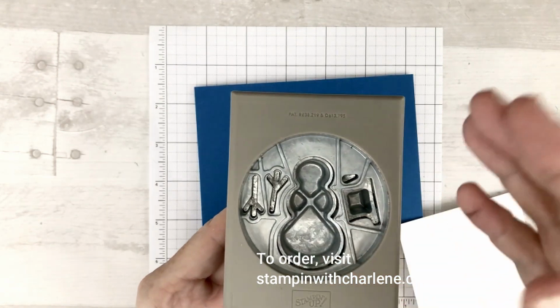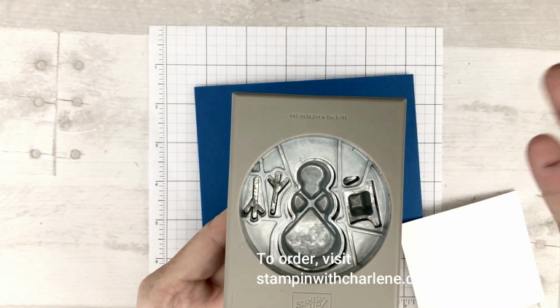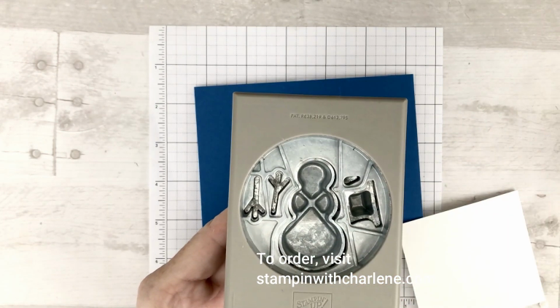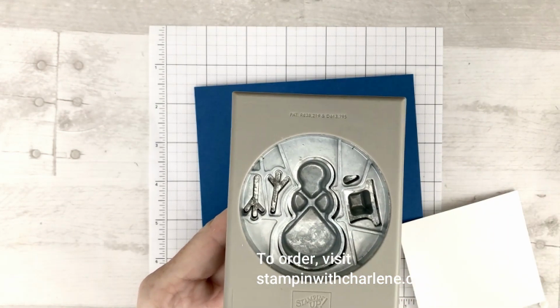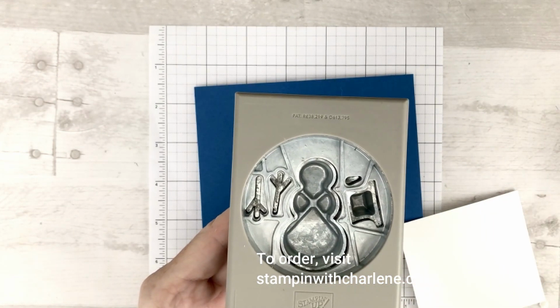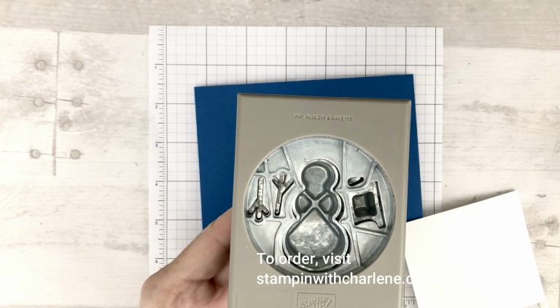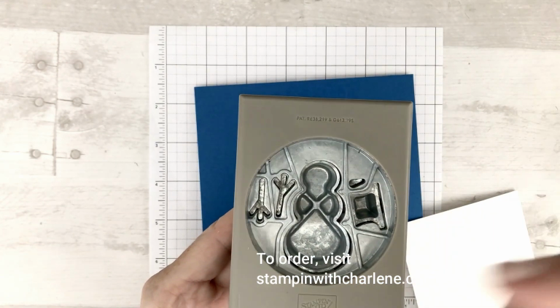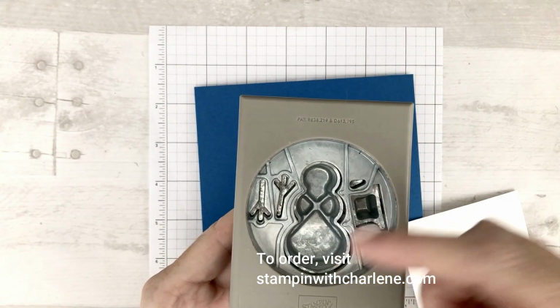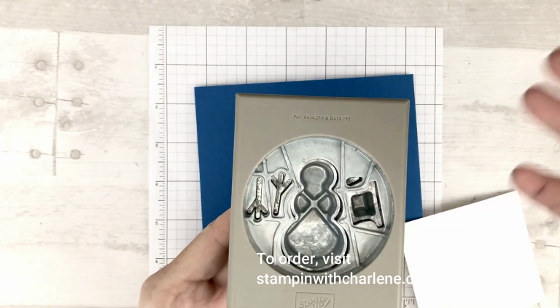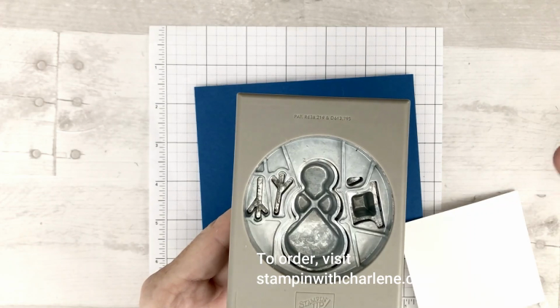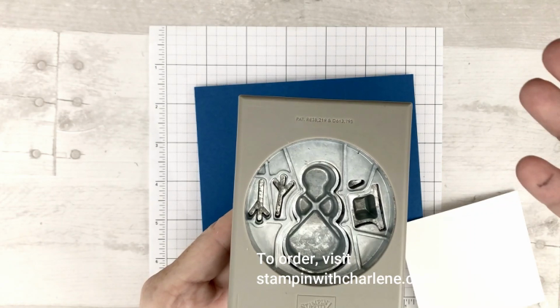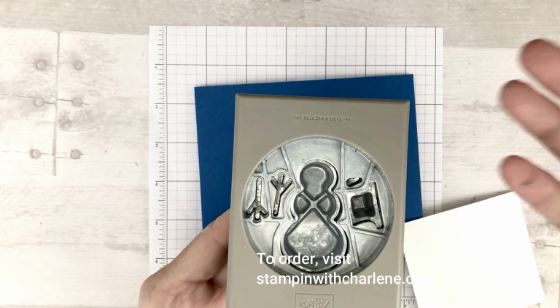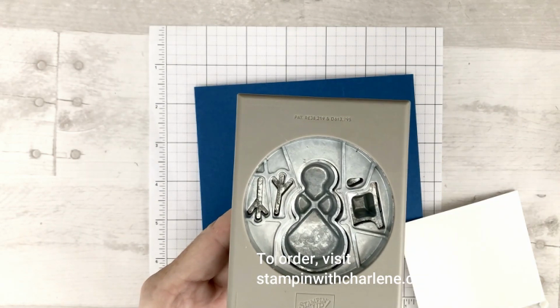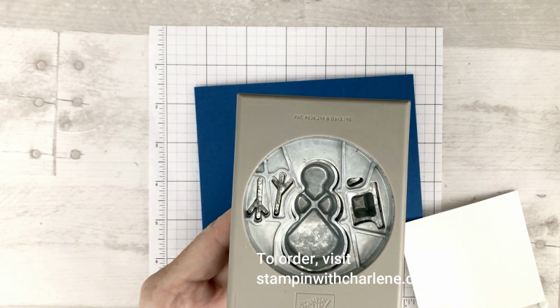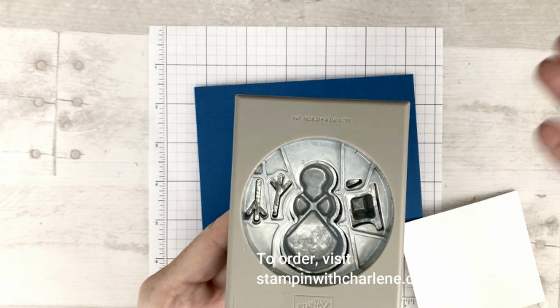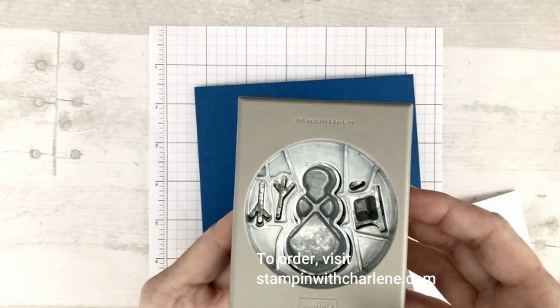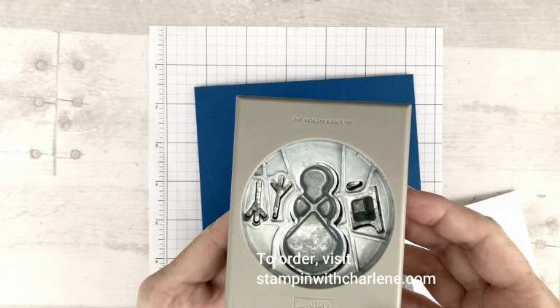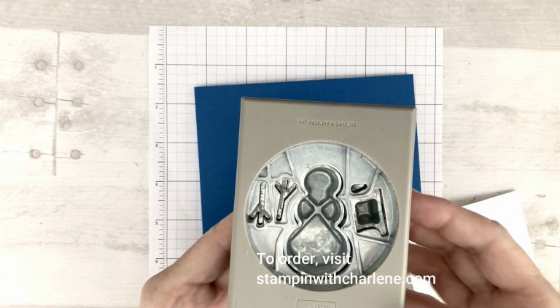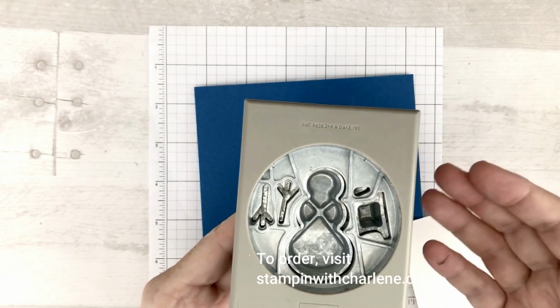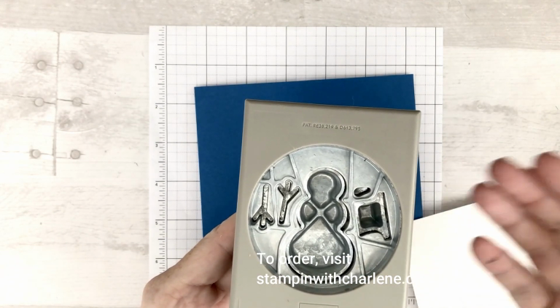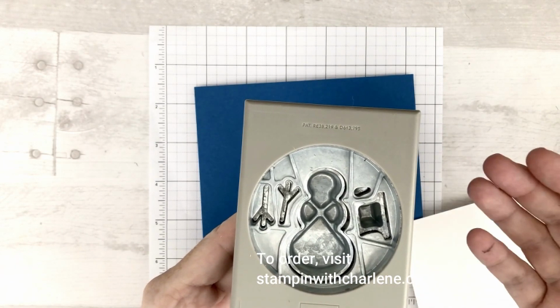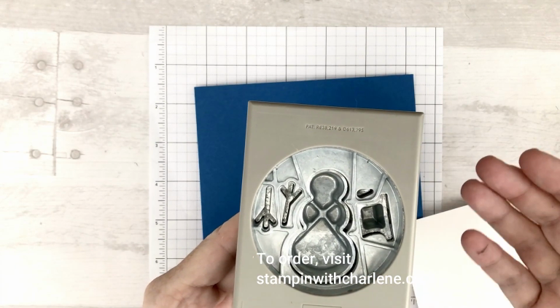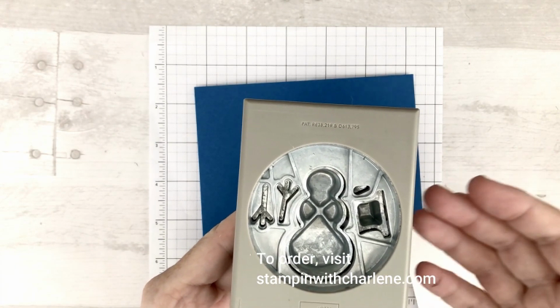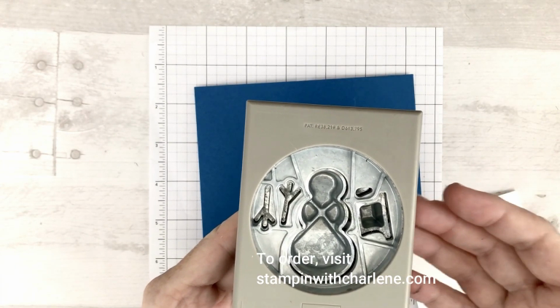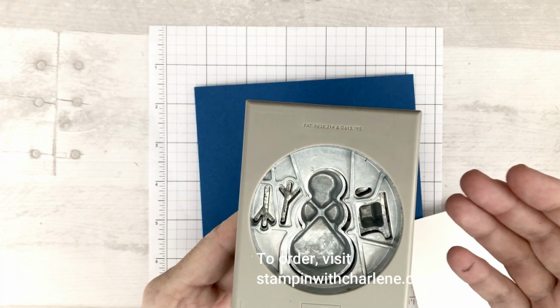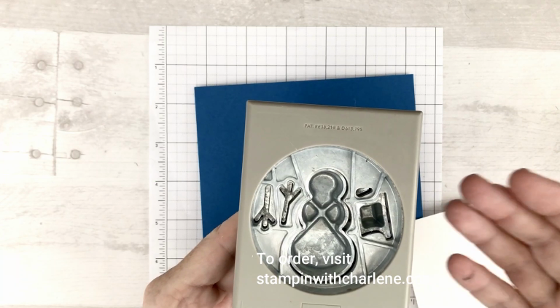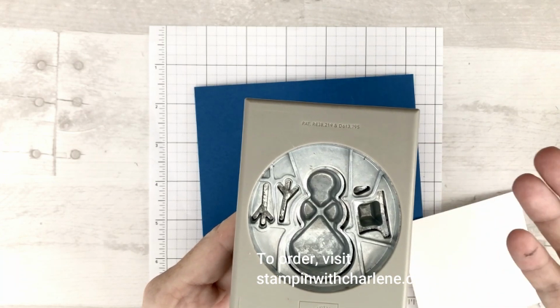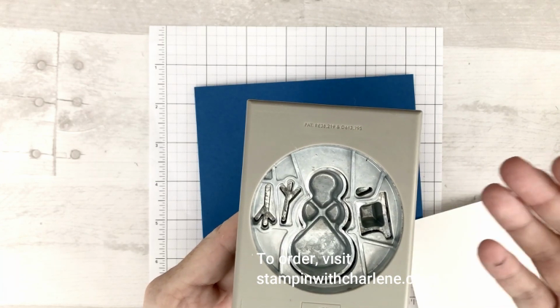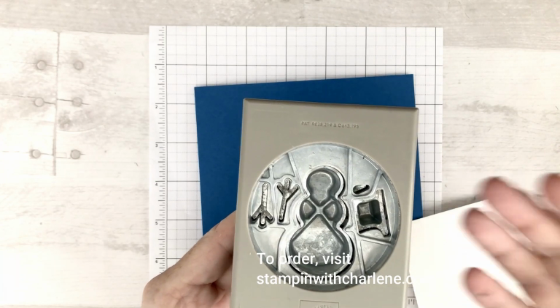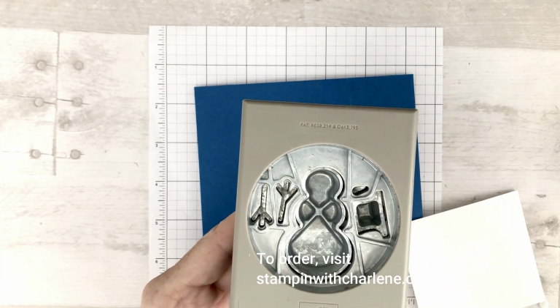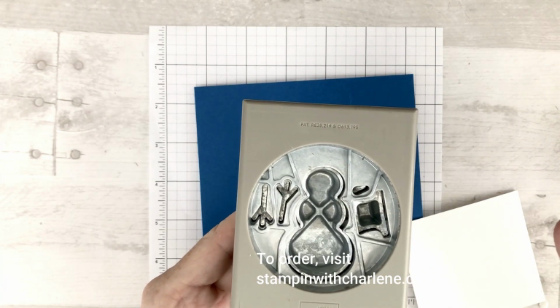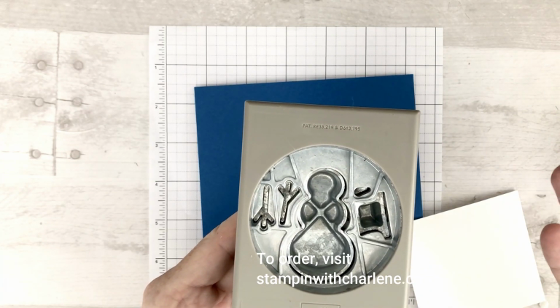The option that you have, of course, is to stamp each thing individually and then punch it out. Stamp the hat, punch it out. Snowman, punch it out. Each arm, punch each one out.